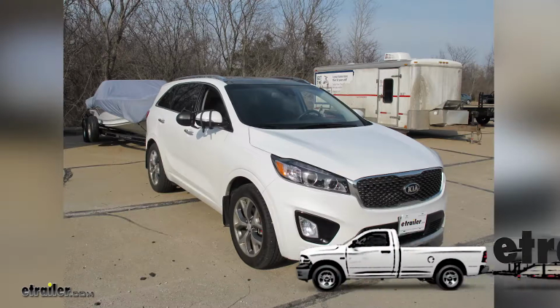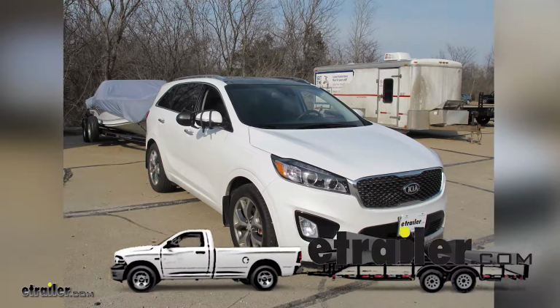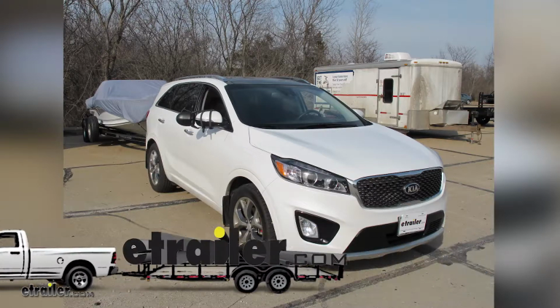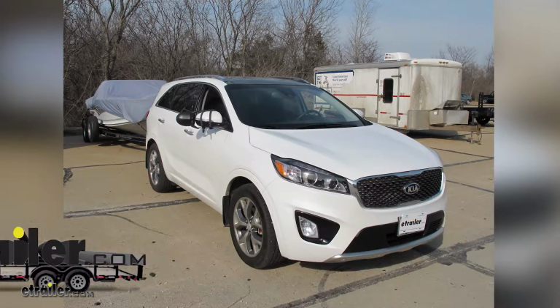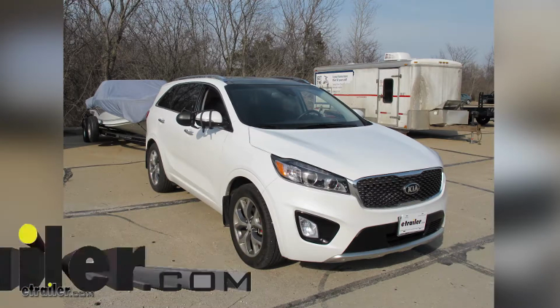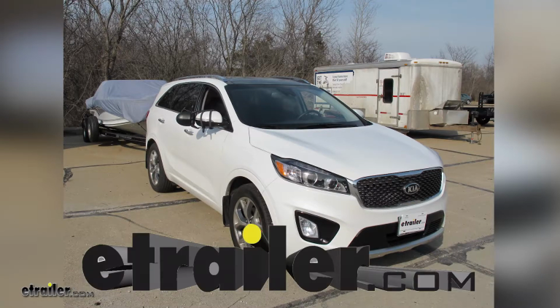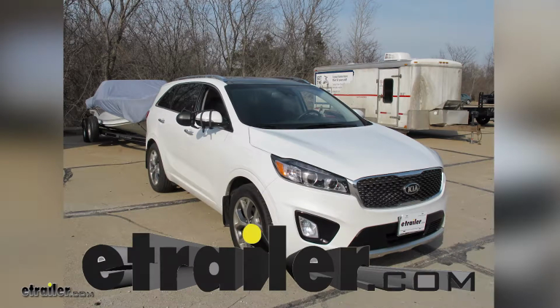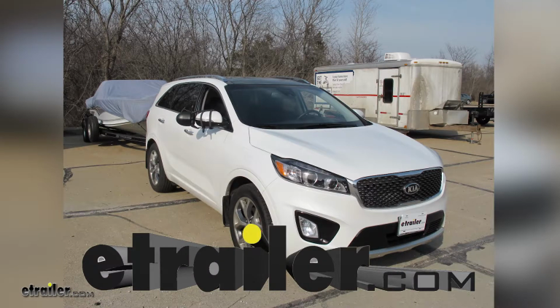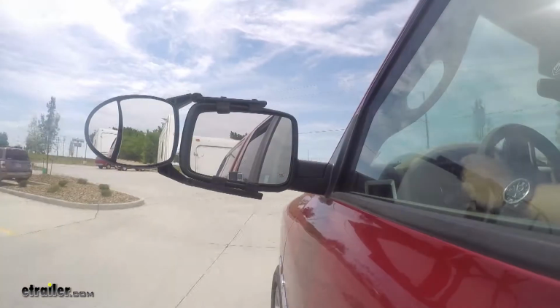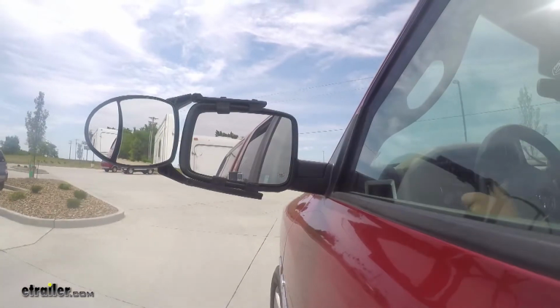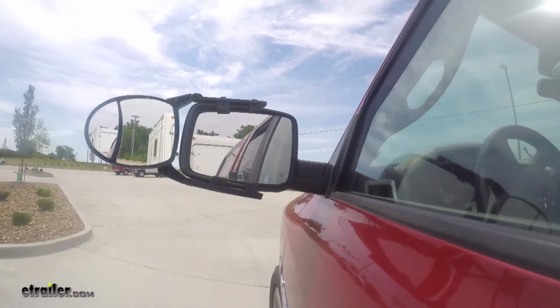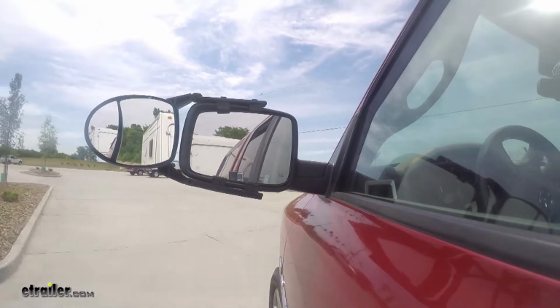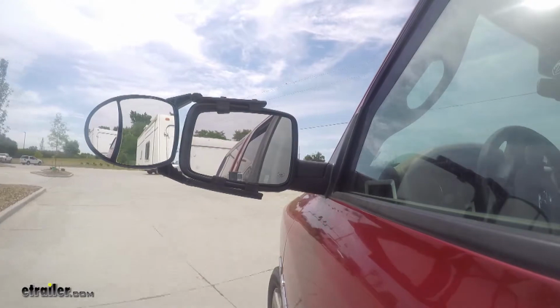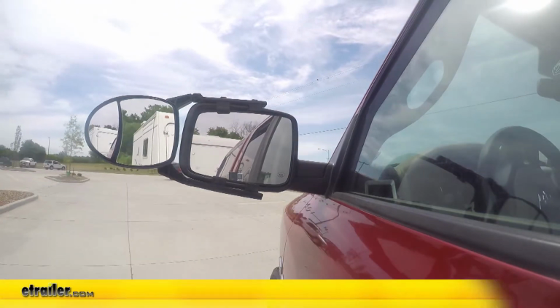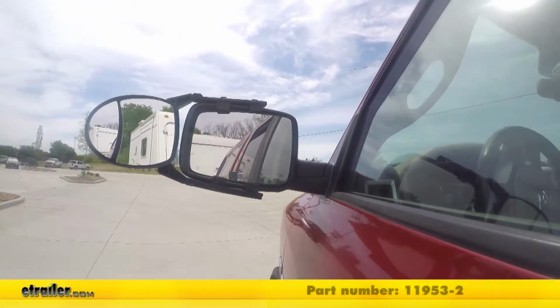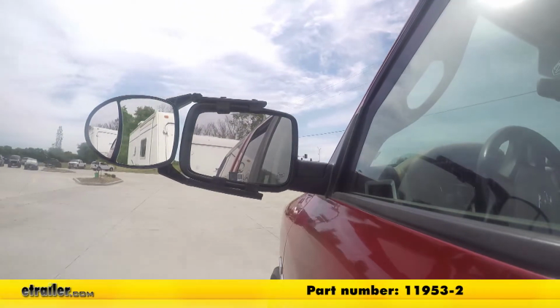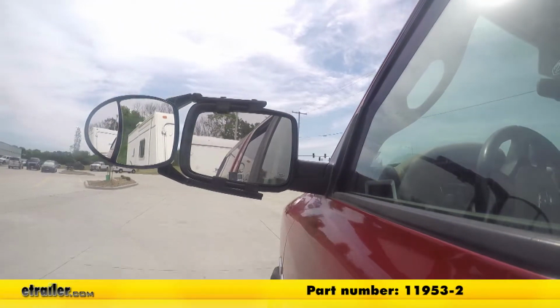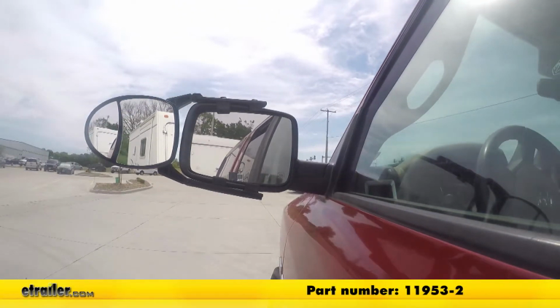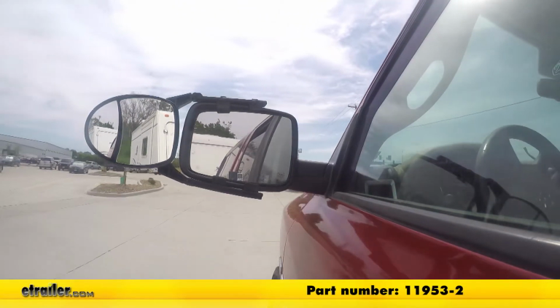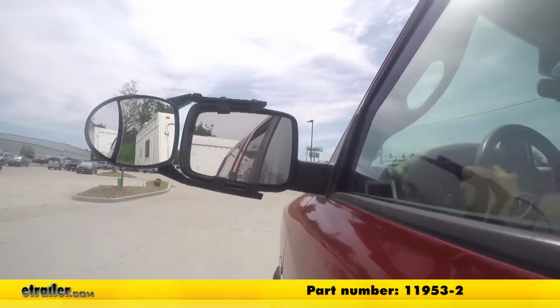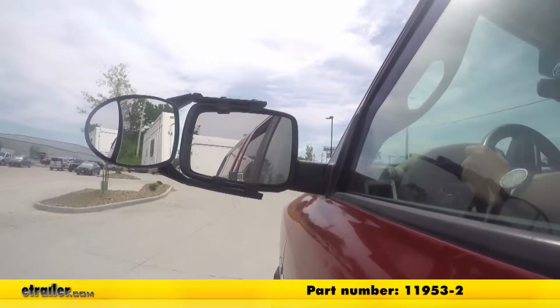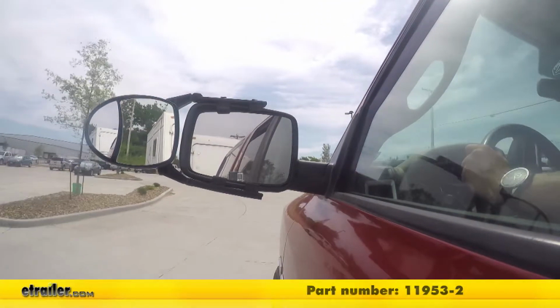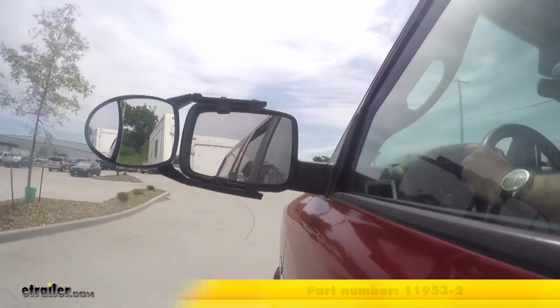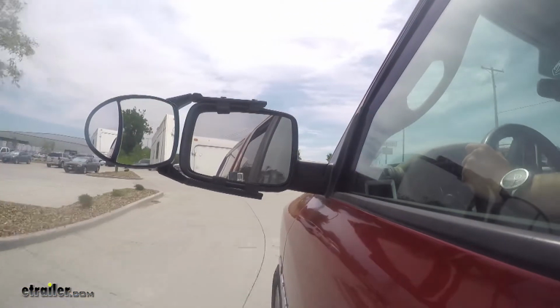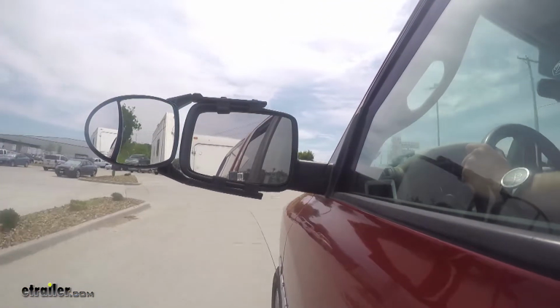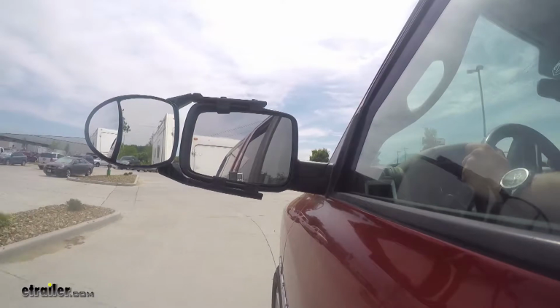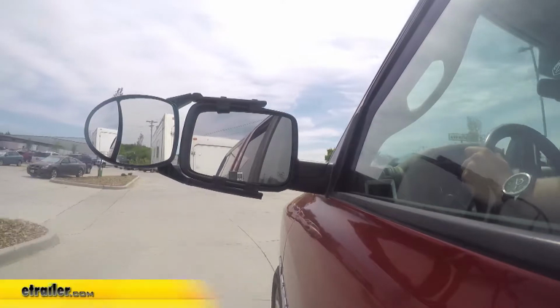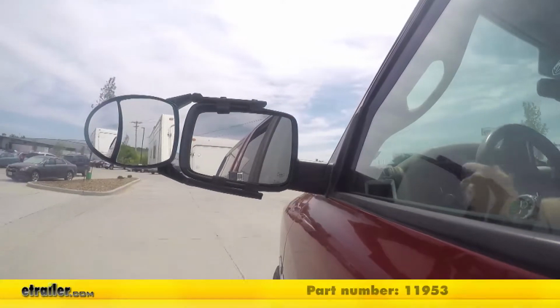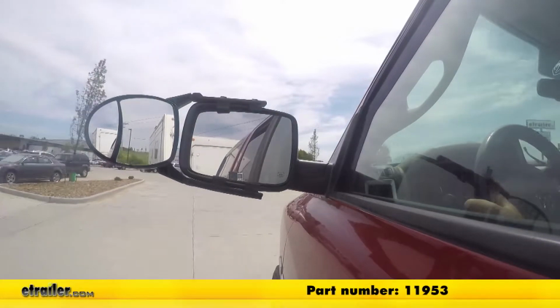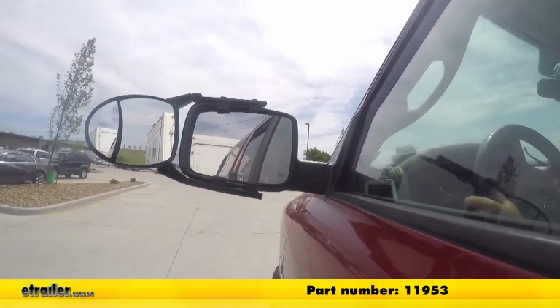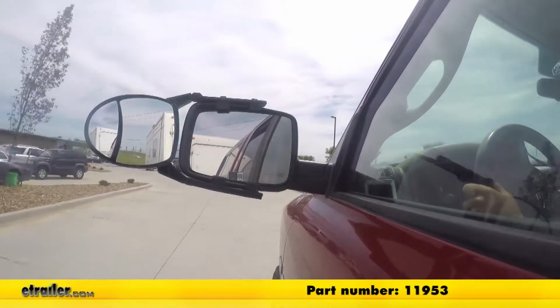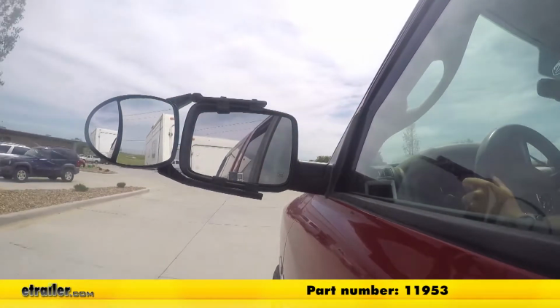Today in our 2018 Kia Sorento, we're going to be test fitting the SEPA Universal Dual Lens Towing Mirrors, part number 11953-2. This also comes in a quantity of one, that's part number 11953.